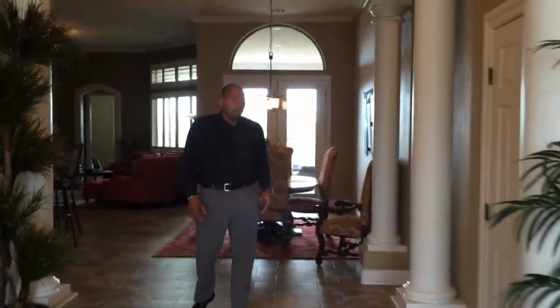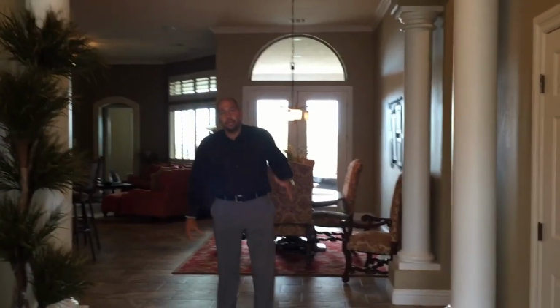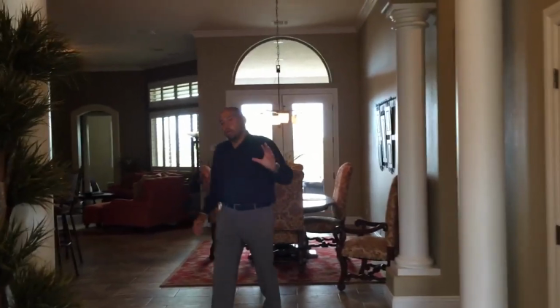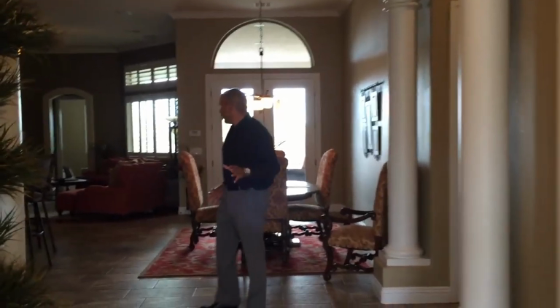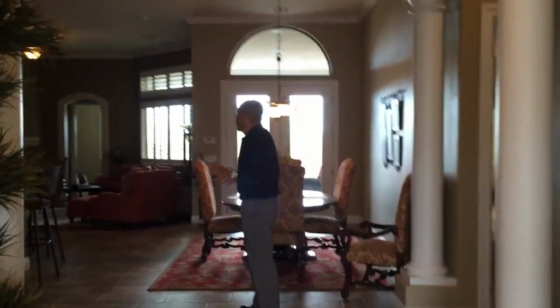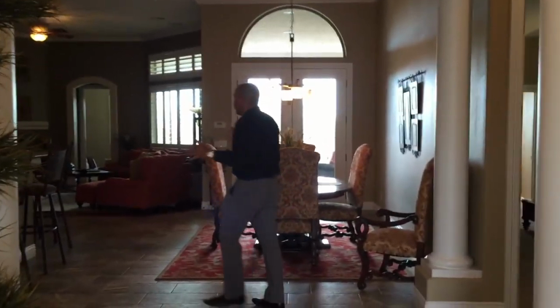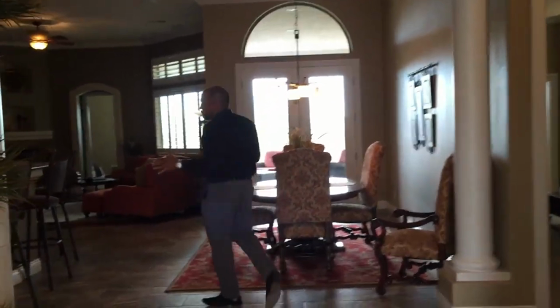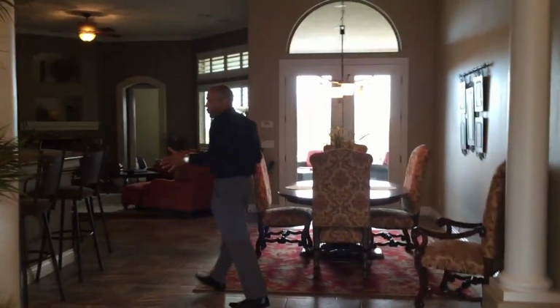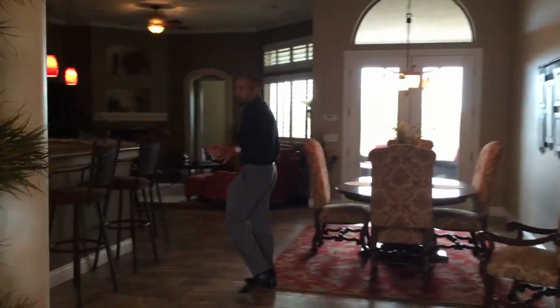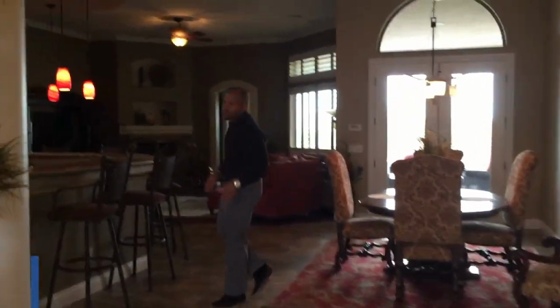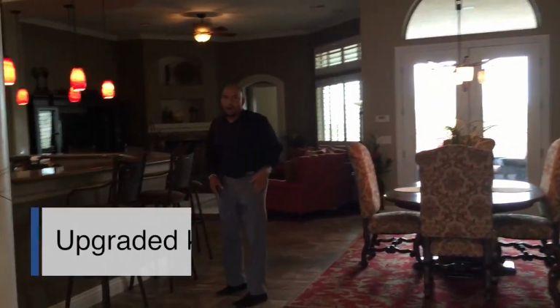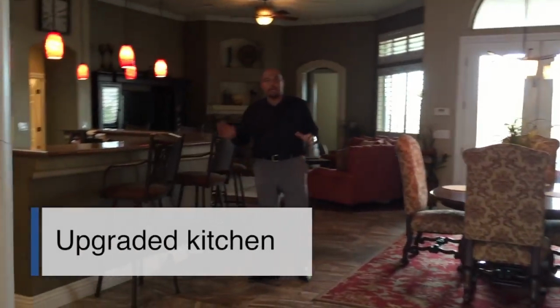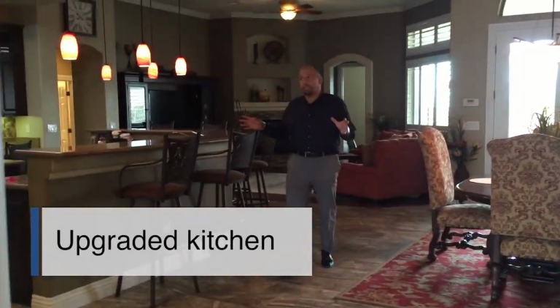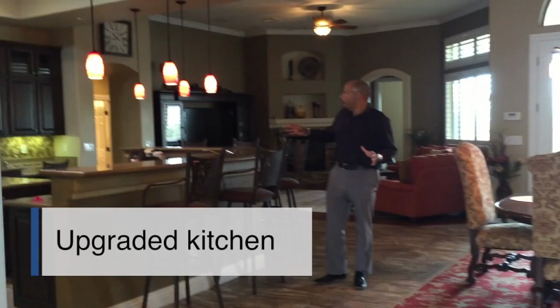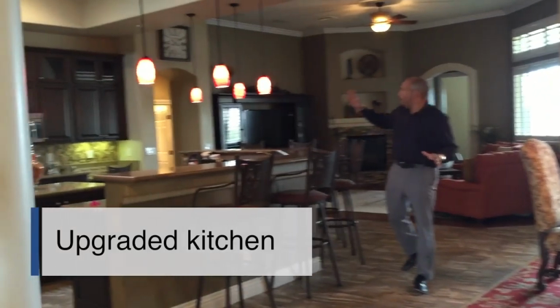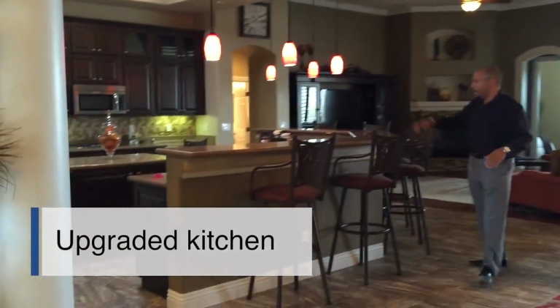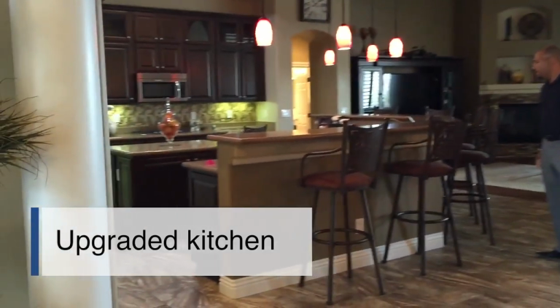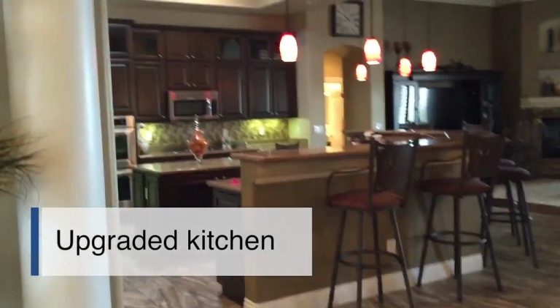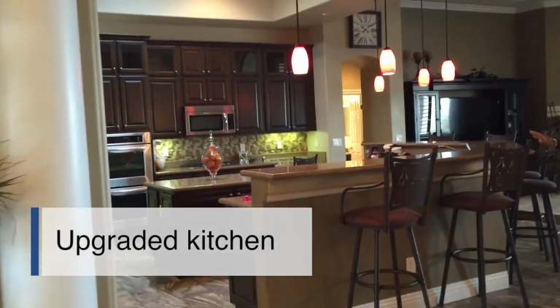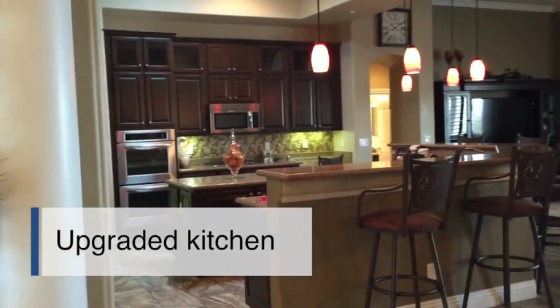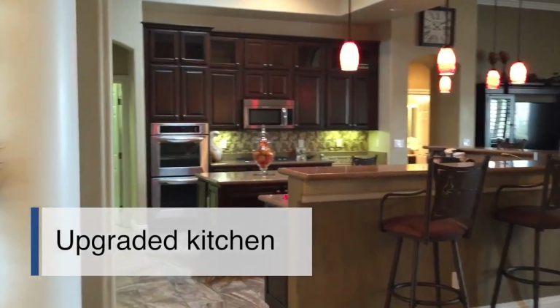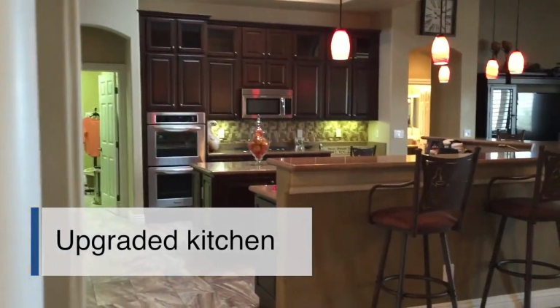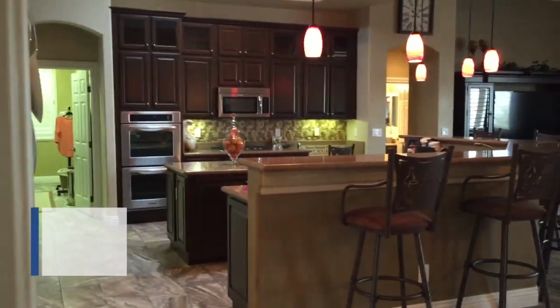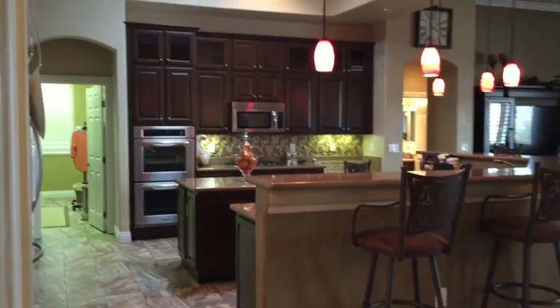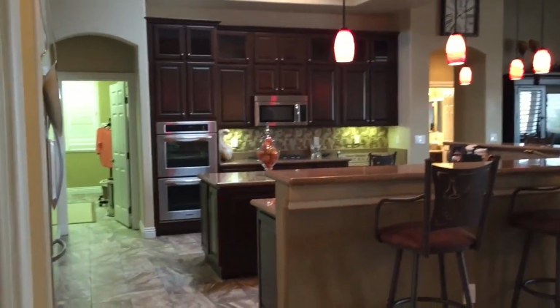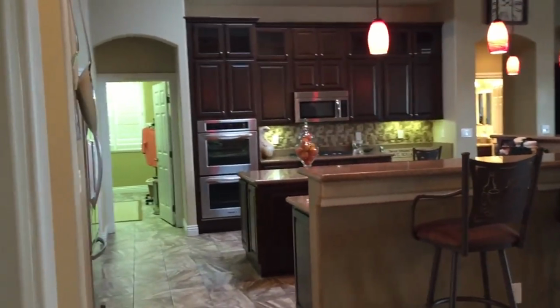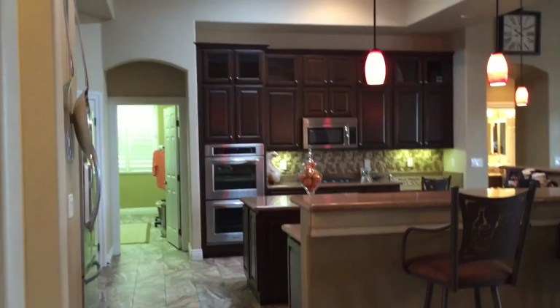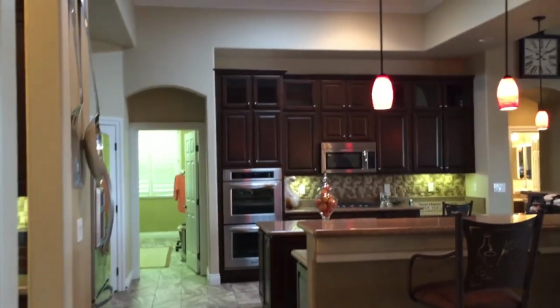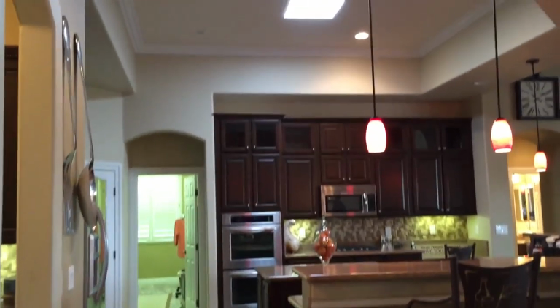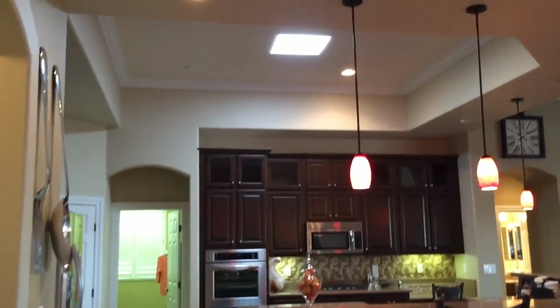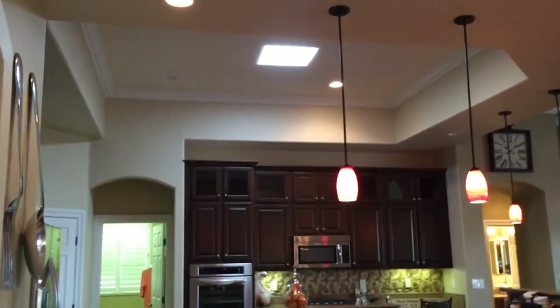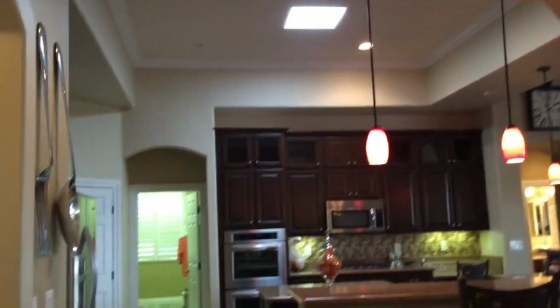Welcome into a huge great room concept. Kitchen with upgraded cabinets, granite, a beautiful skylight, pendulum lighting as well, and a butler's pantry.